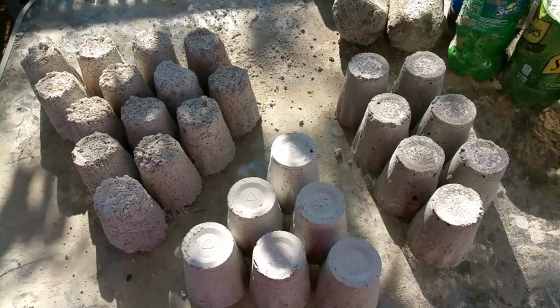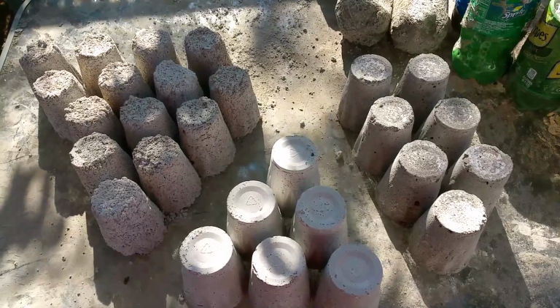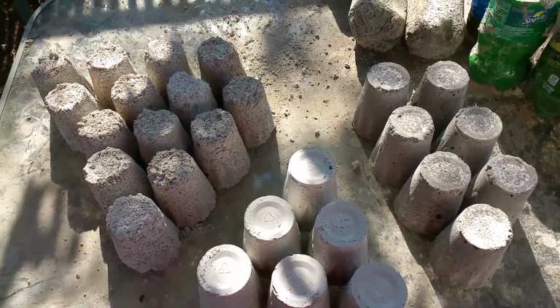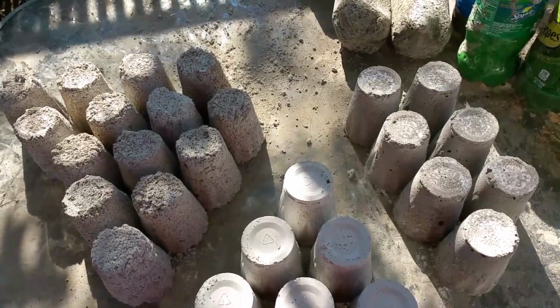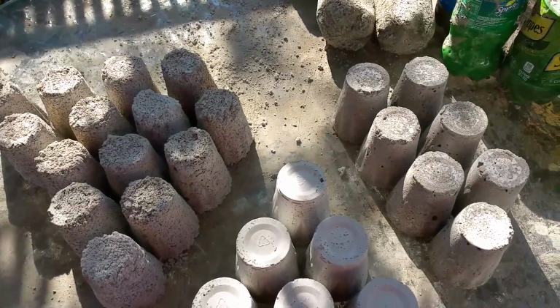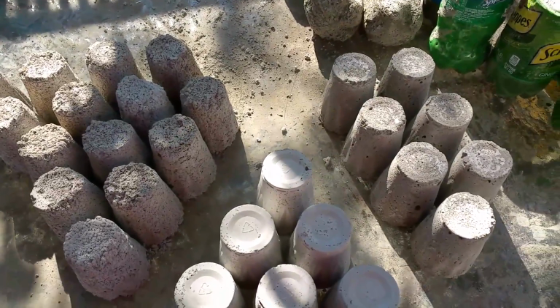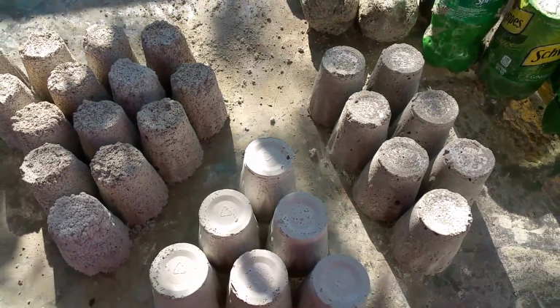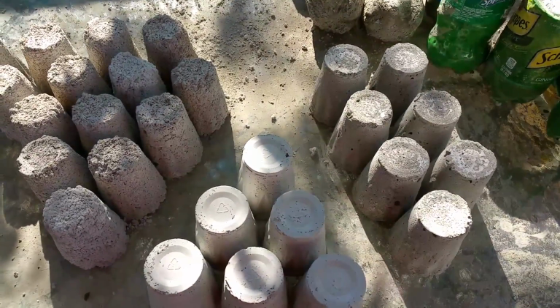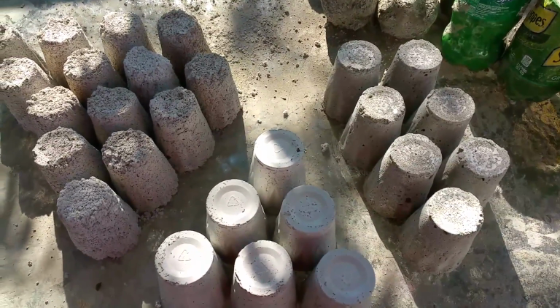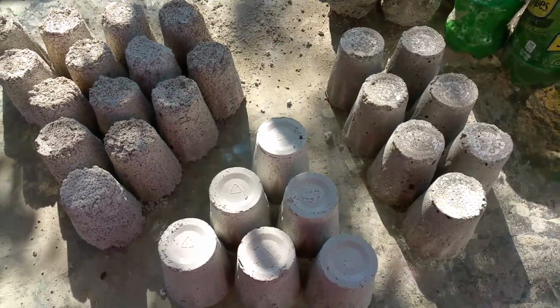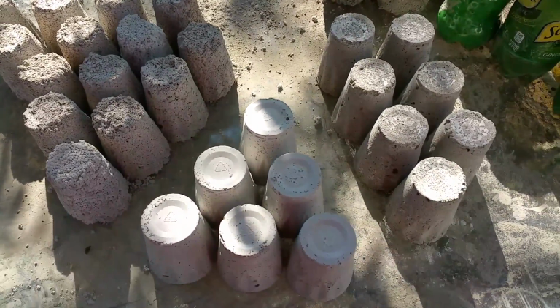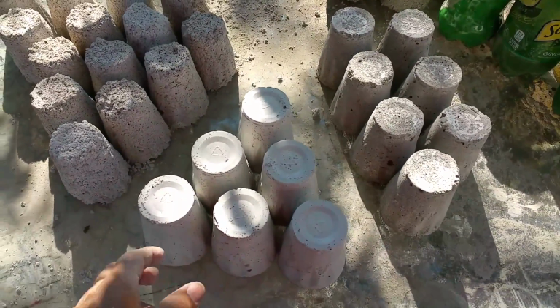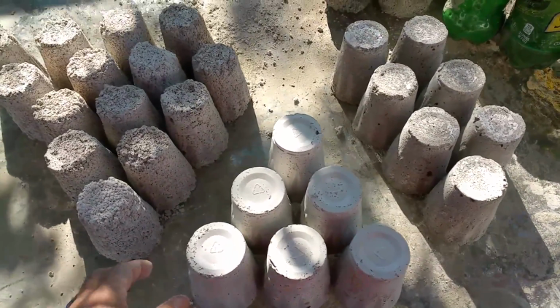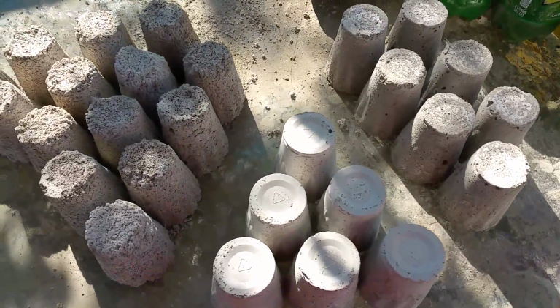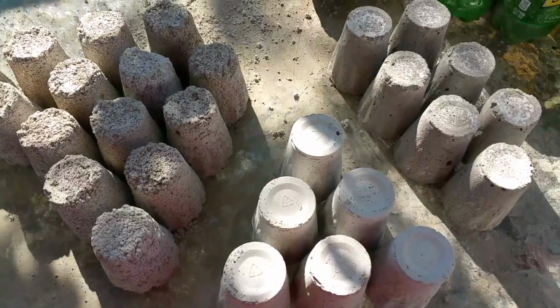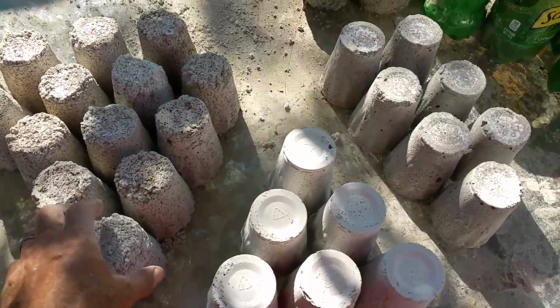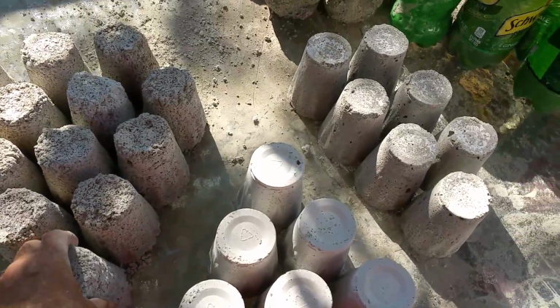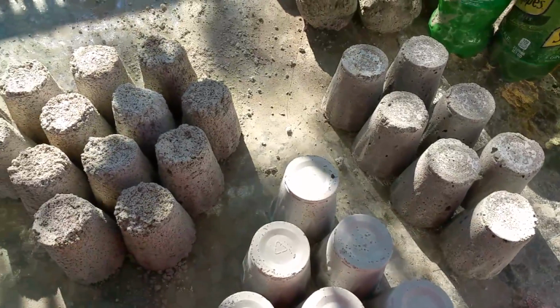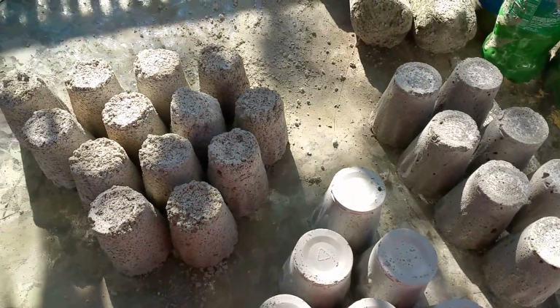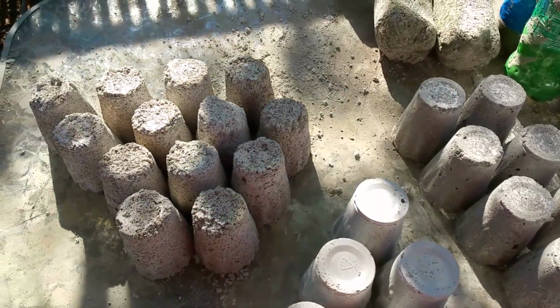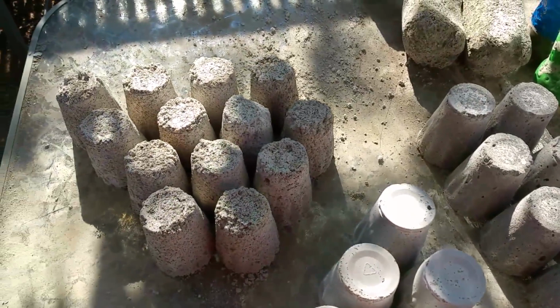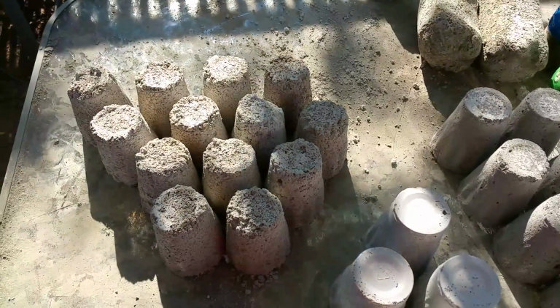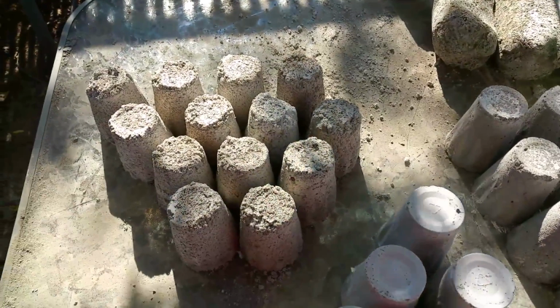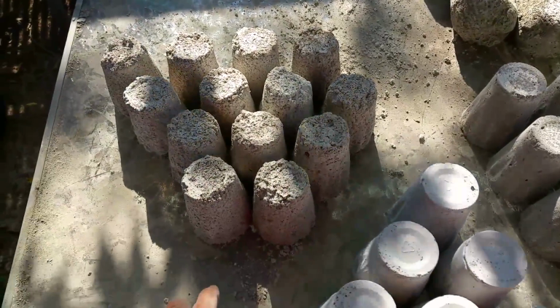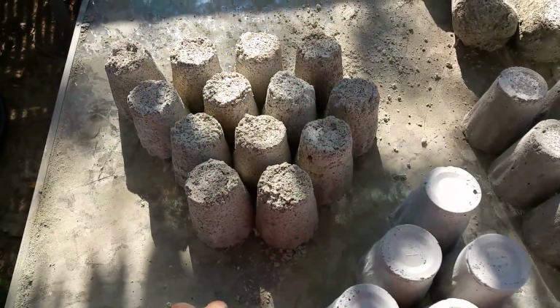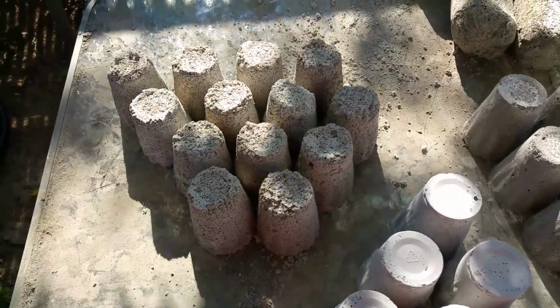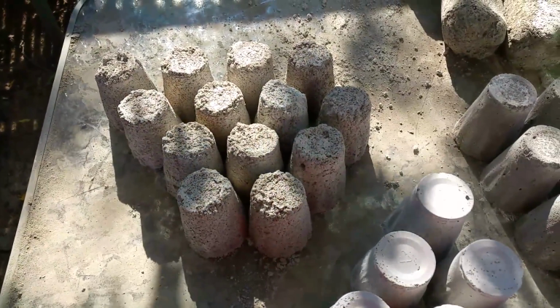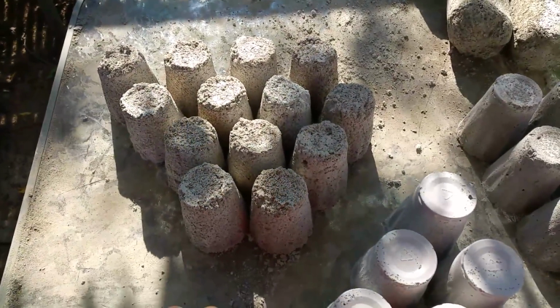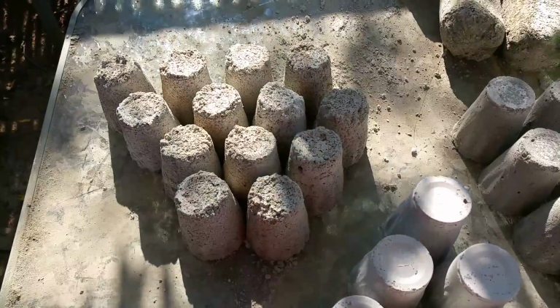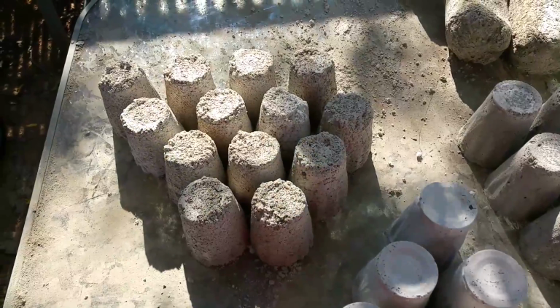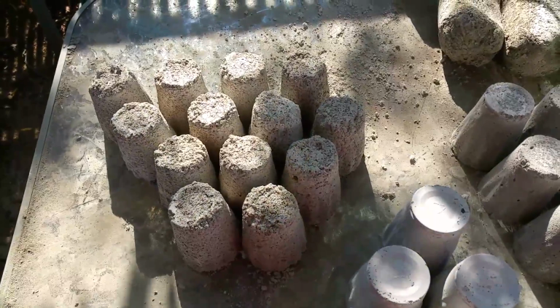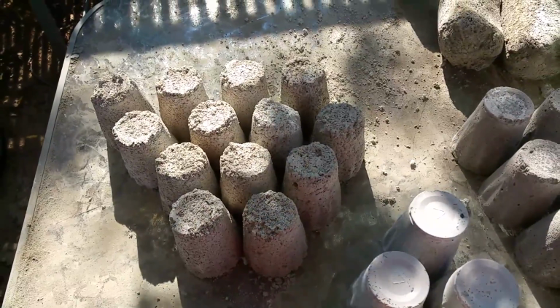What's up everybody, this is Harry and I want to show you my latest update with the air crete. I made this batch of air crete starting out using a two gallon bucket to measure out my cement and sand.